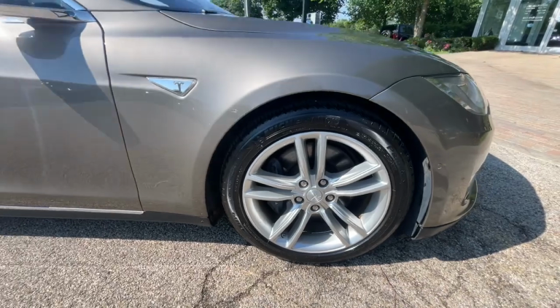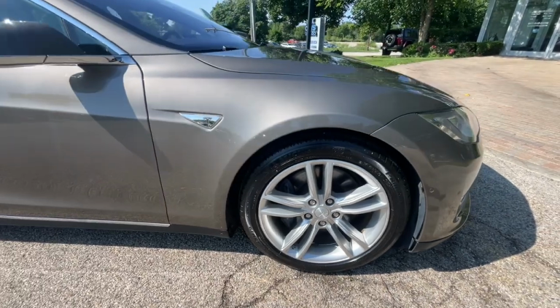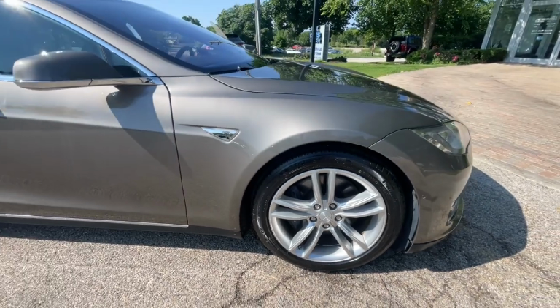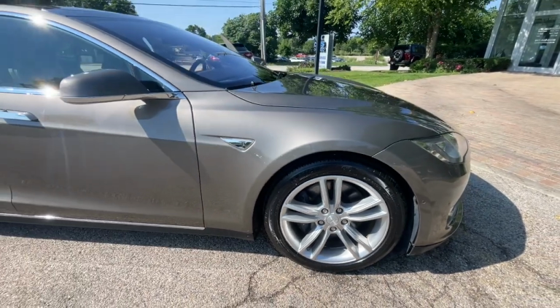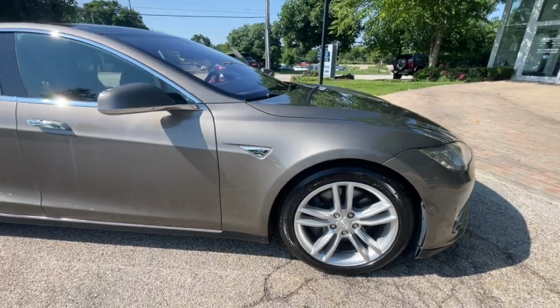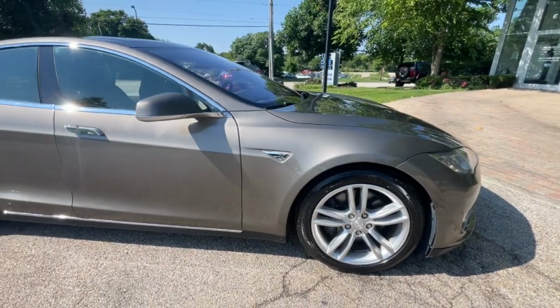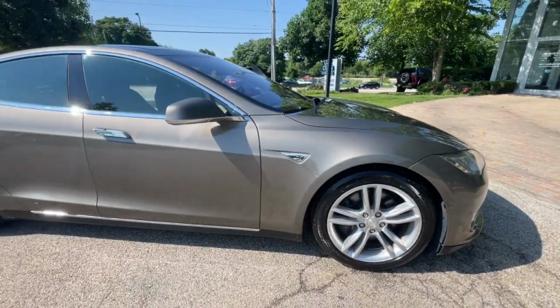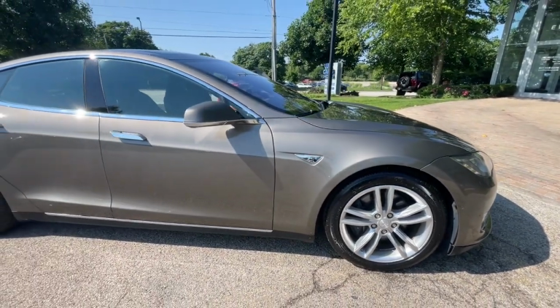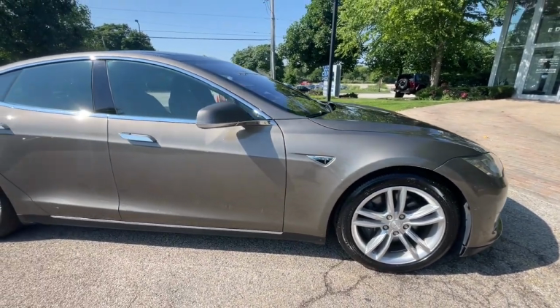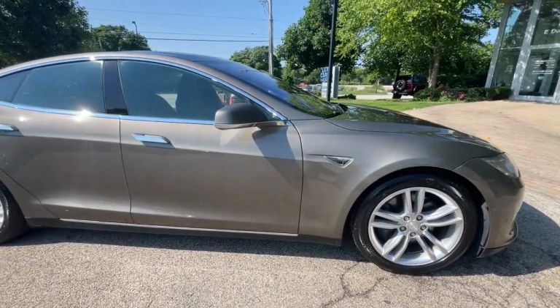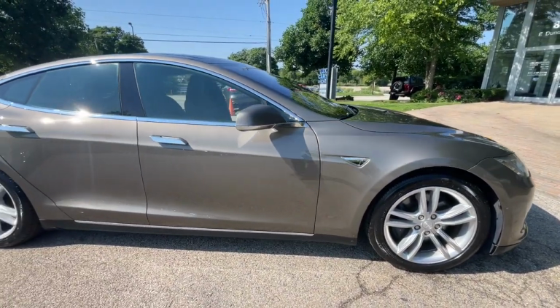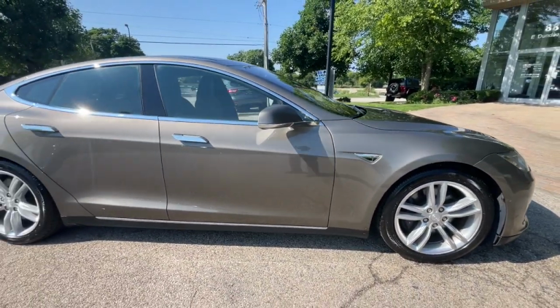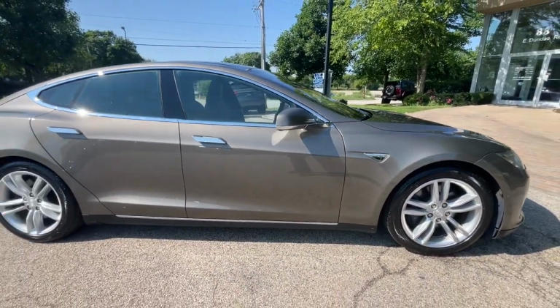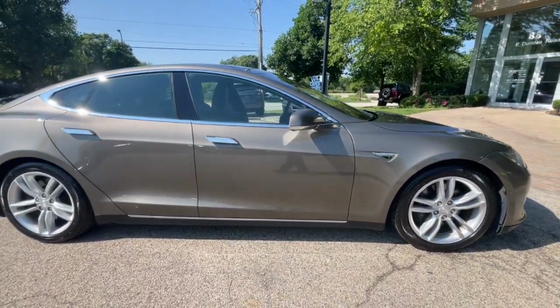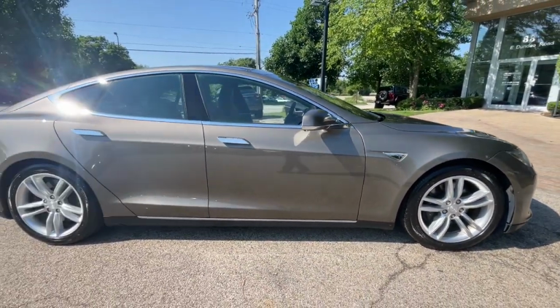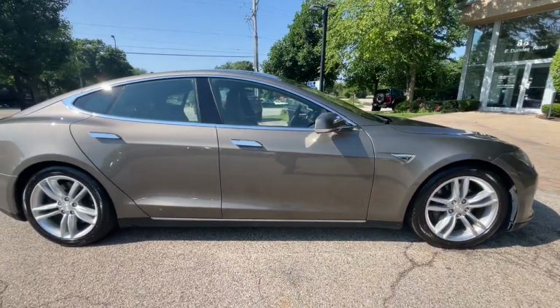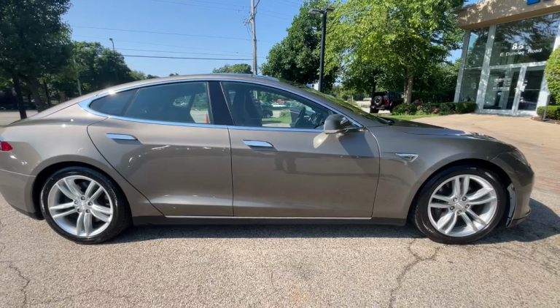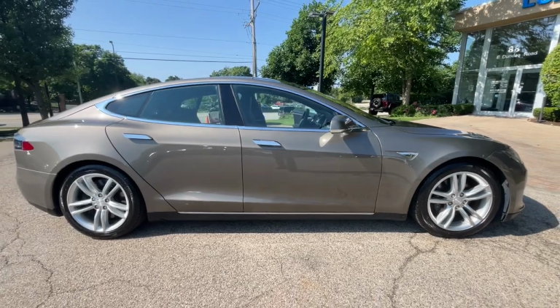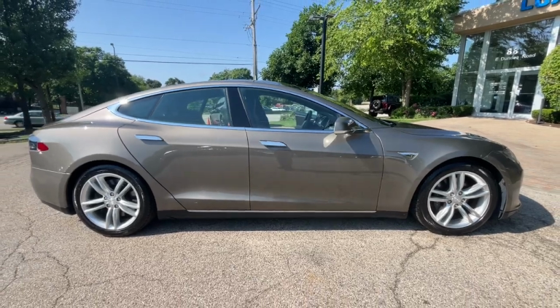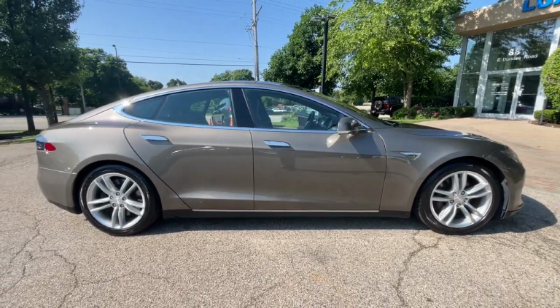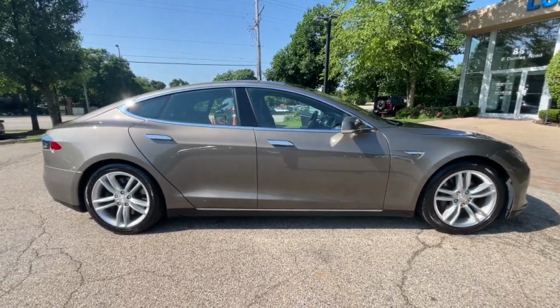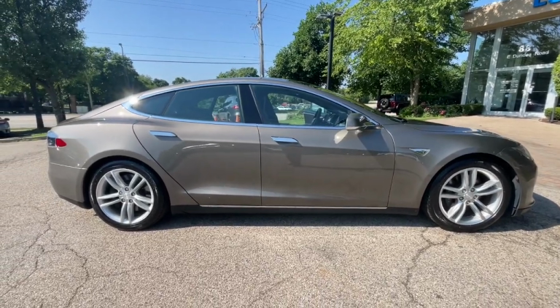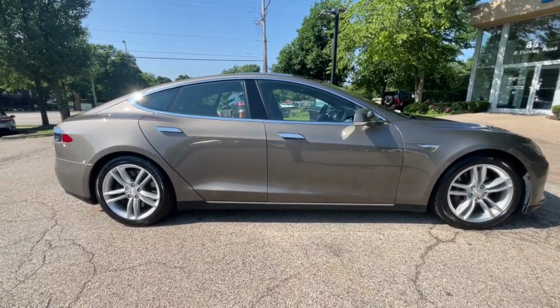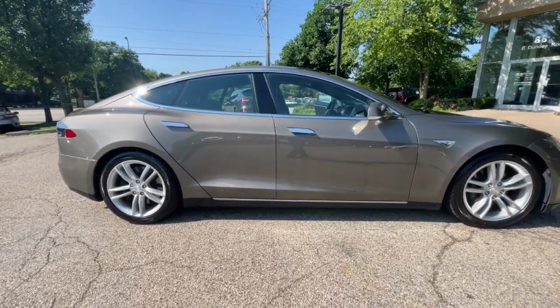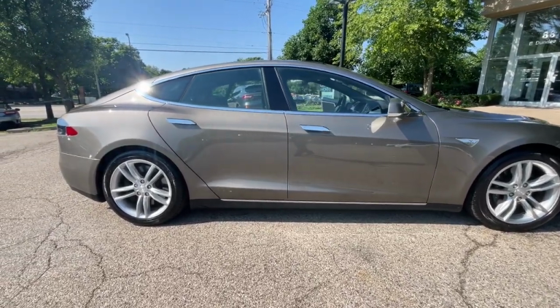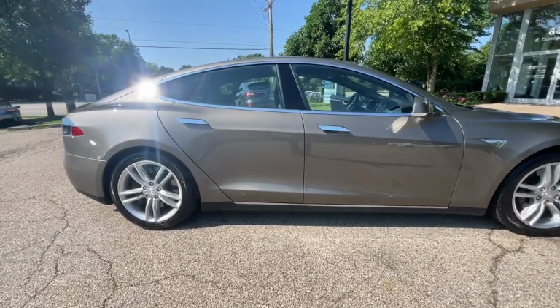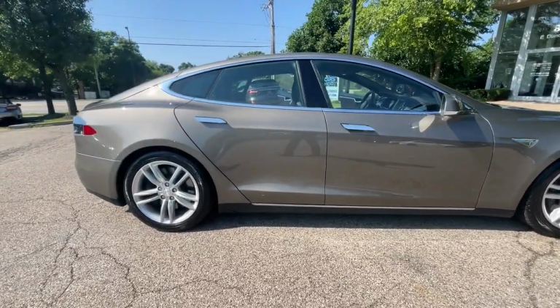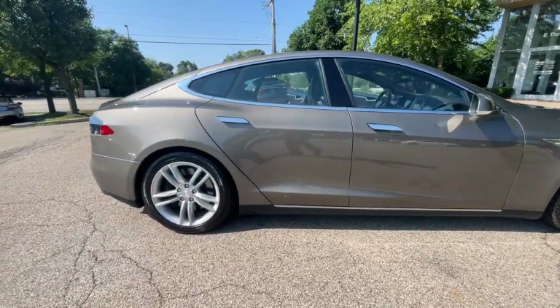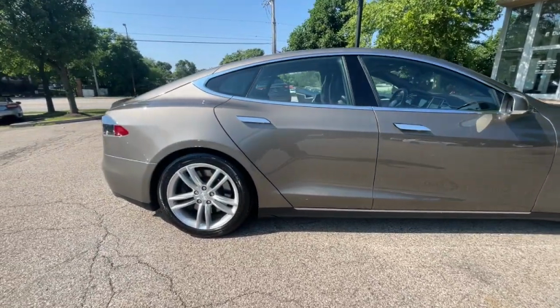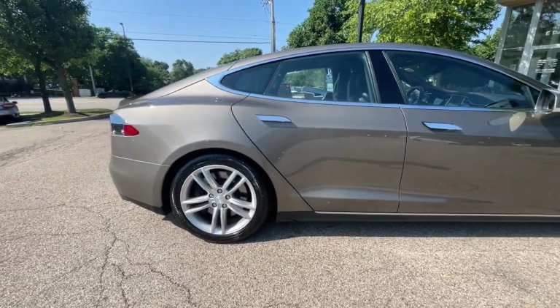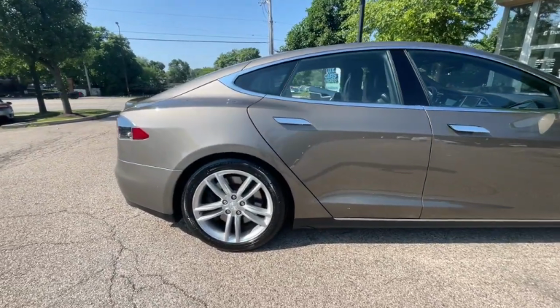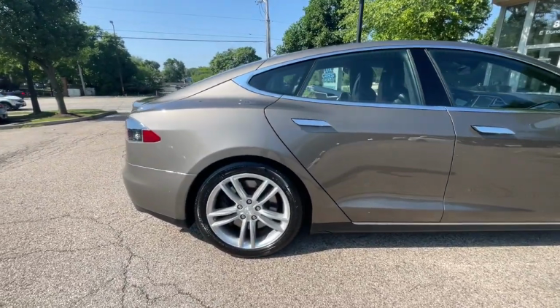Finished in midnight silver metallic over black leather interior, smart air suspension, navigation system, rear view backup camera, park assist, autopilot.